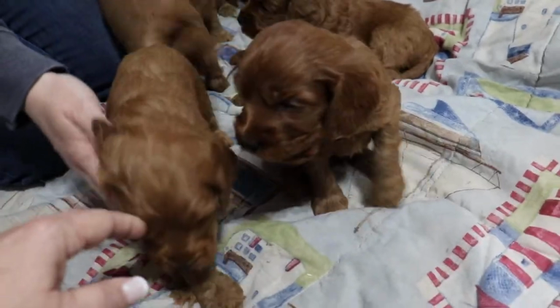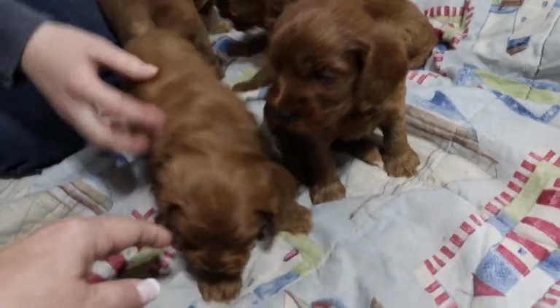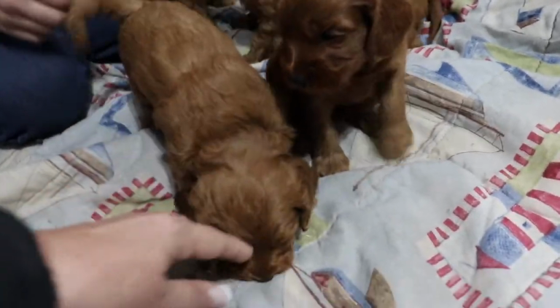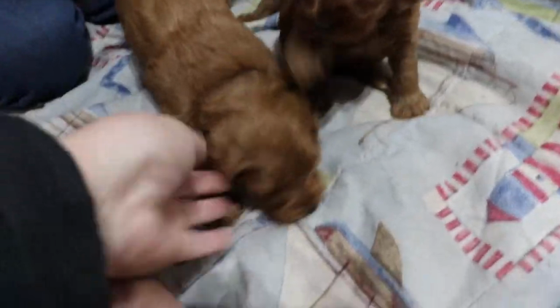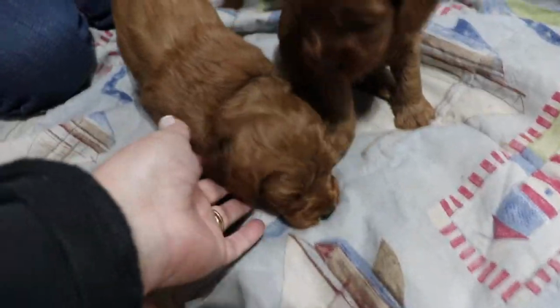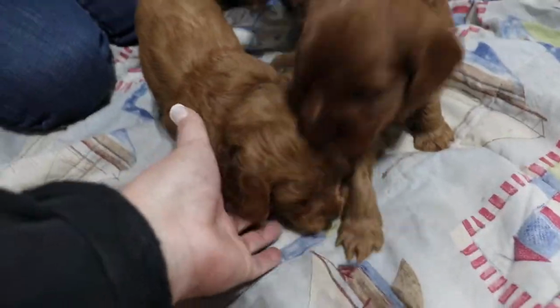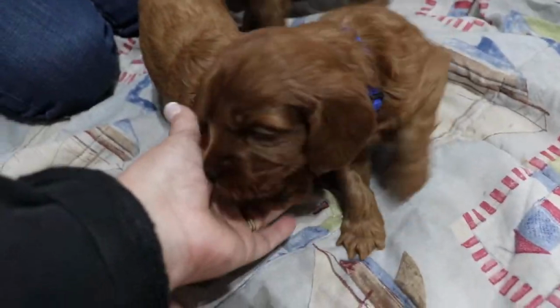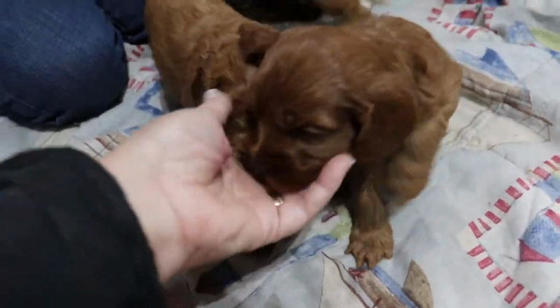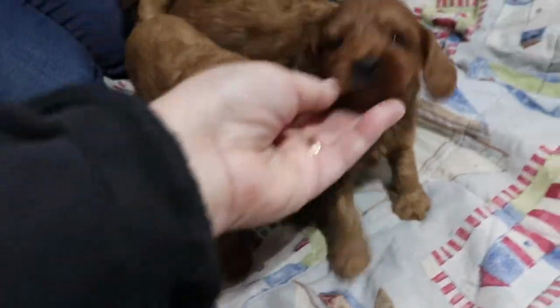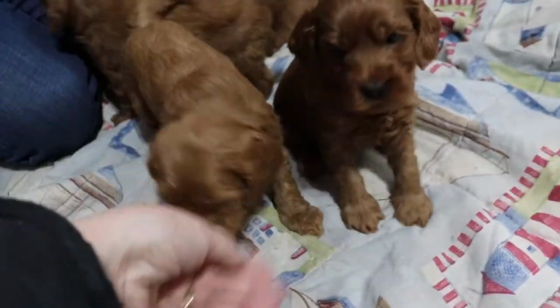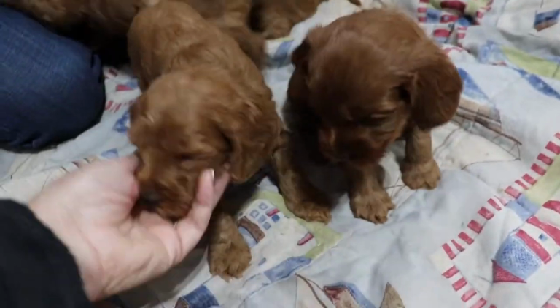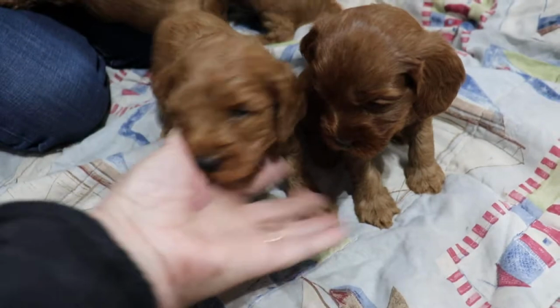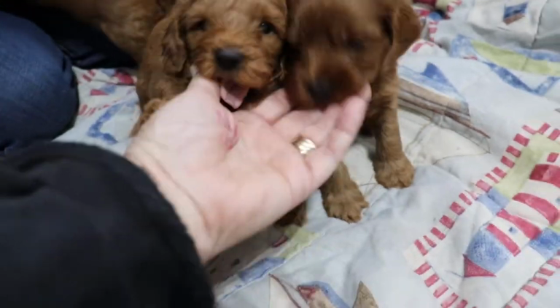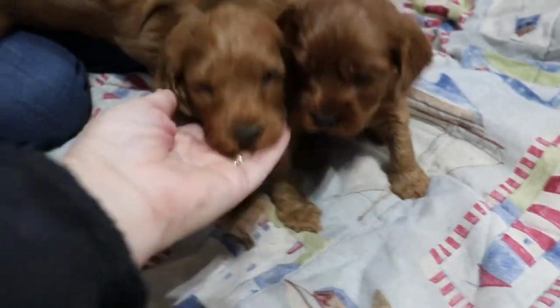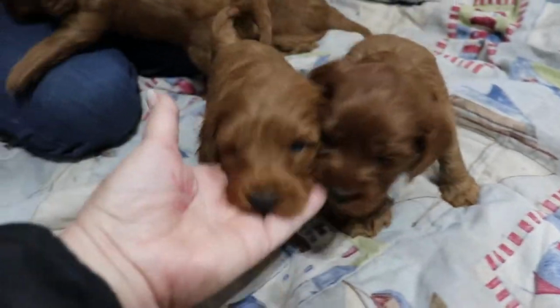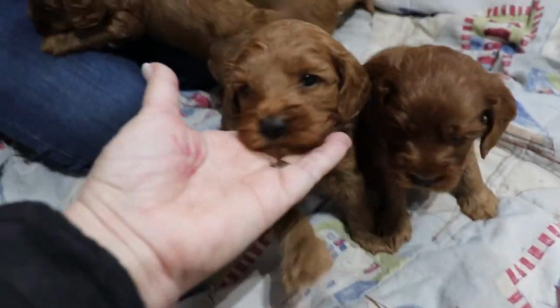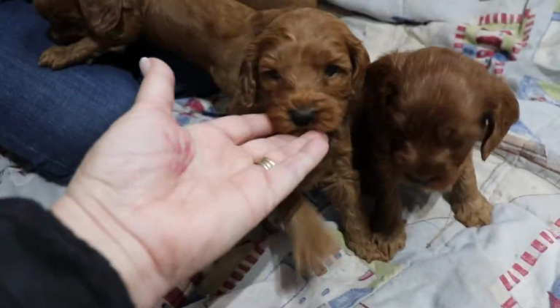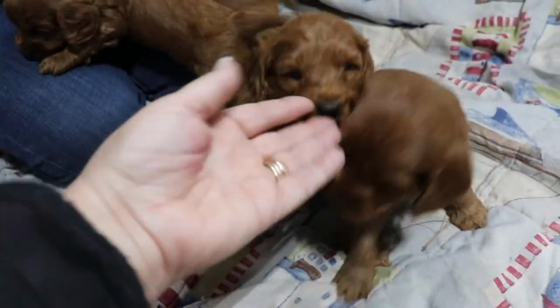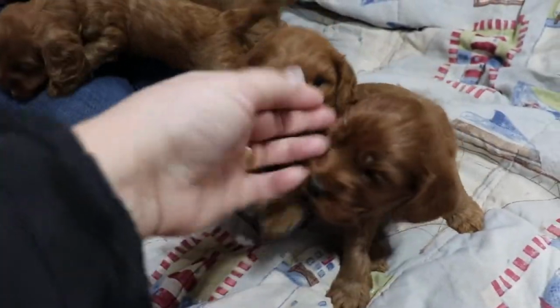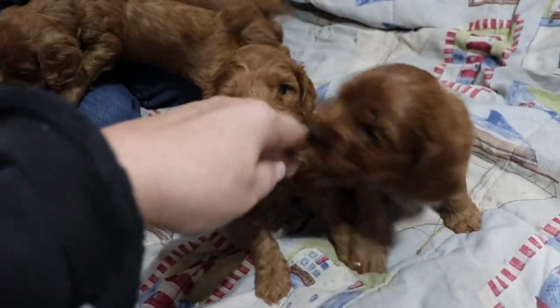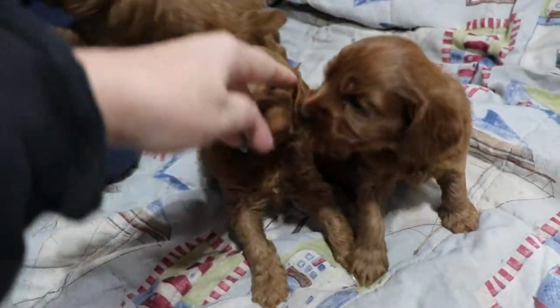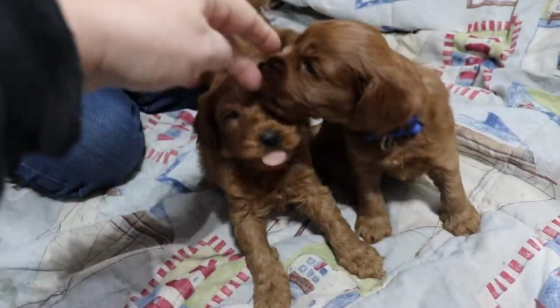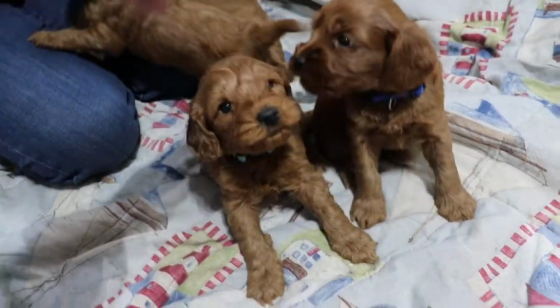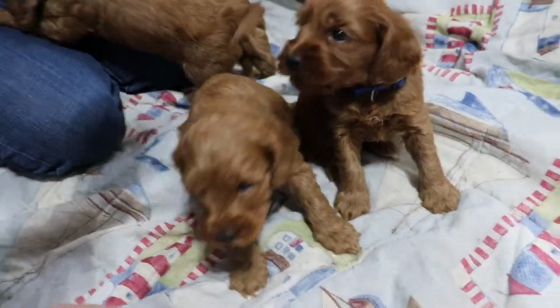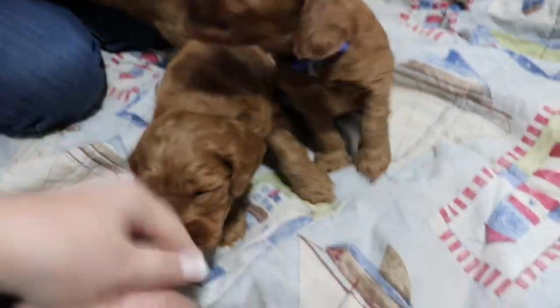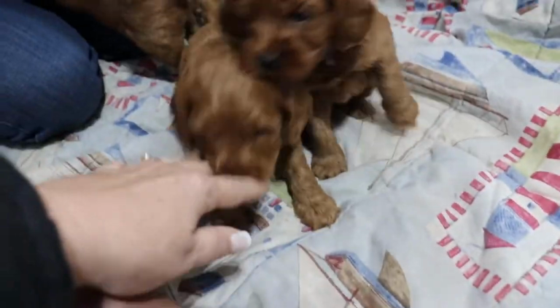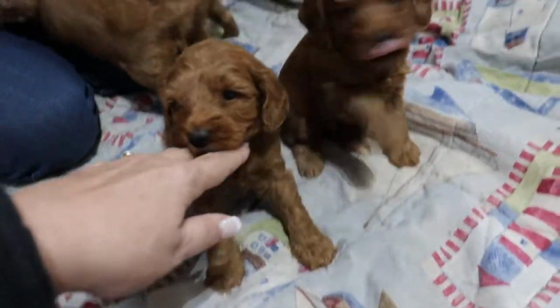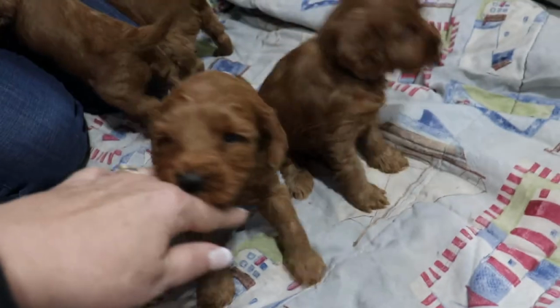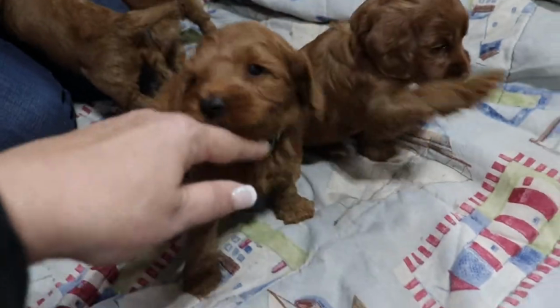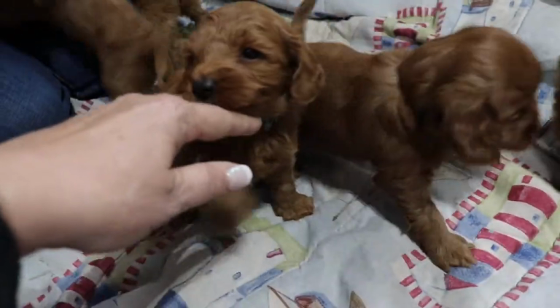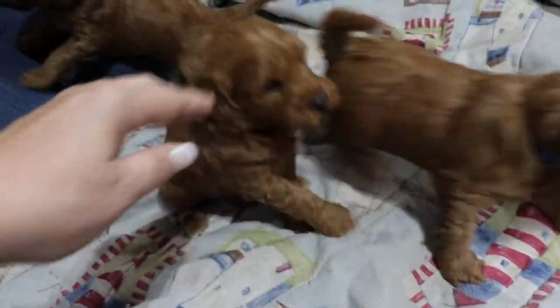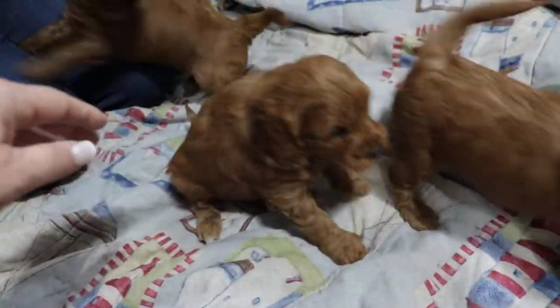Light blue. This is light blue. You get him. Light blue. Hi, buddy. Well, hello. Hello, handsome. They're so cute.